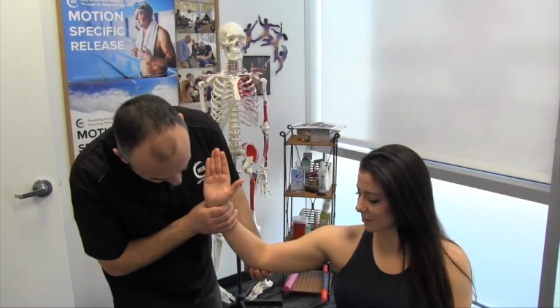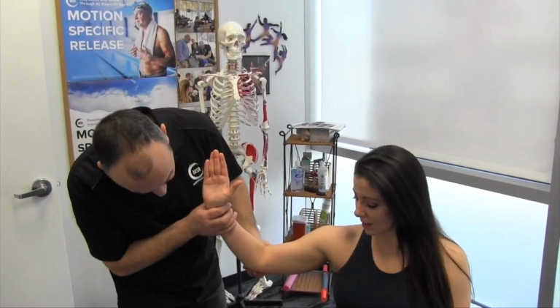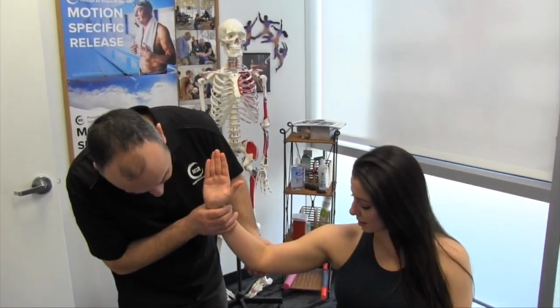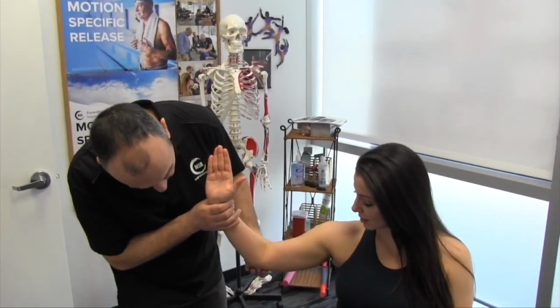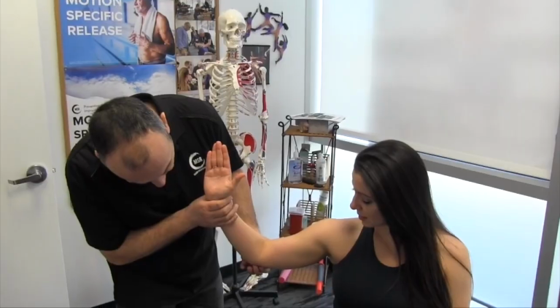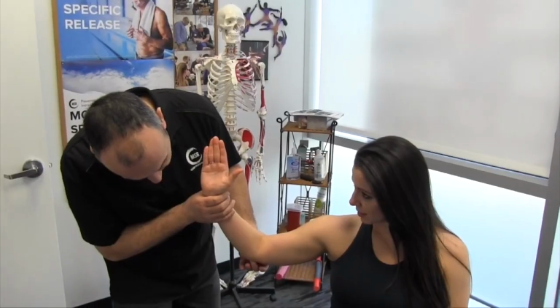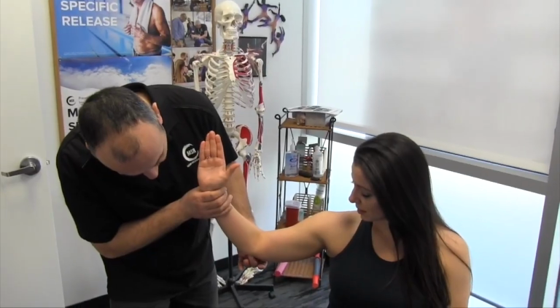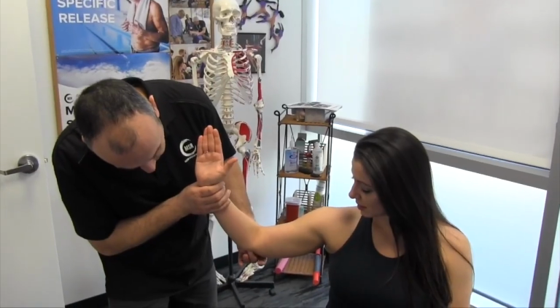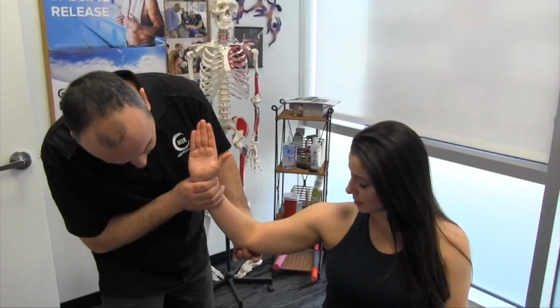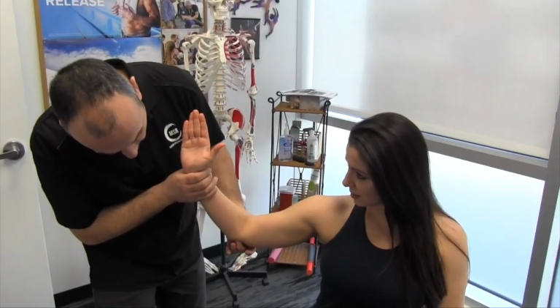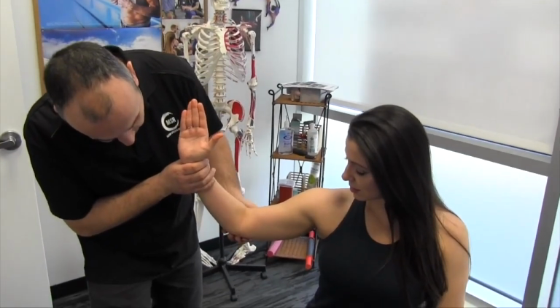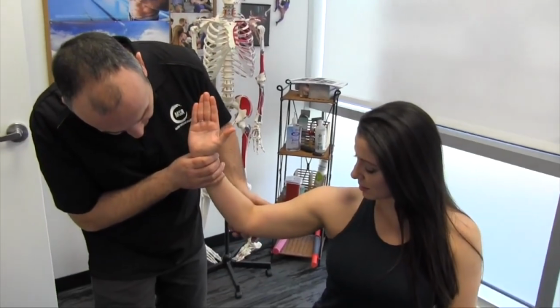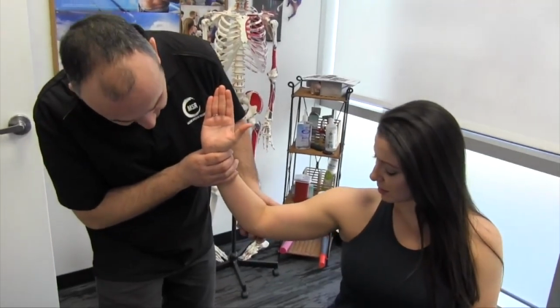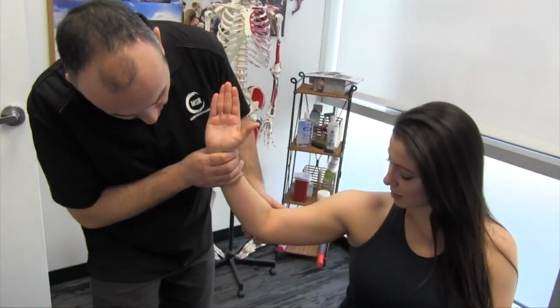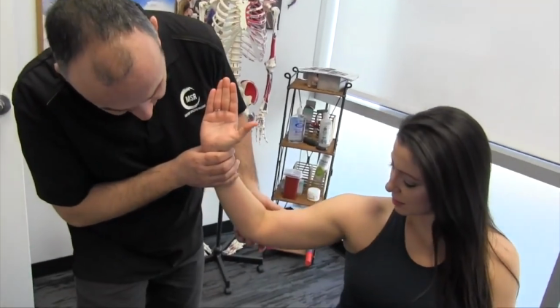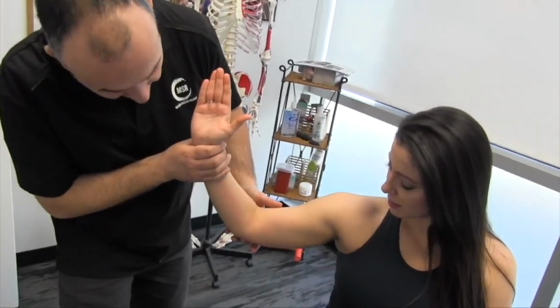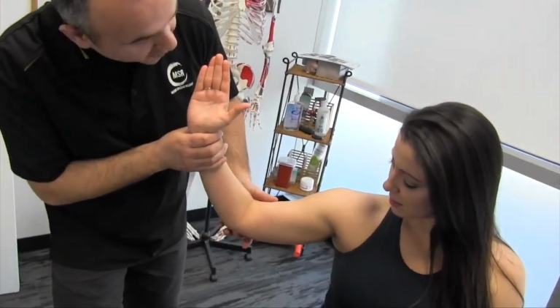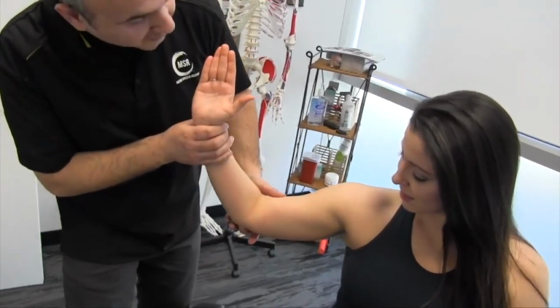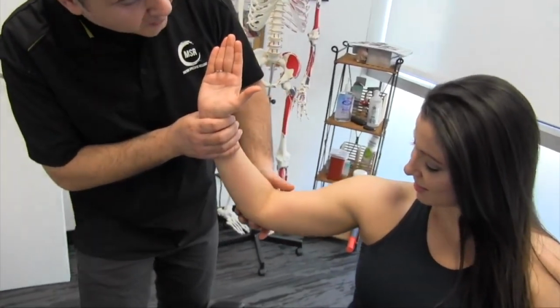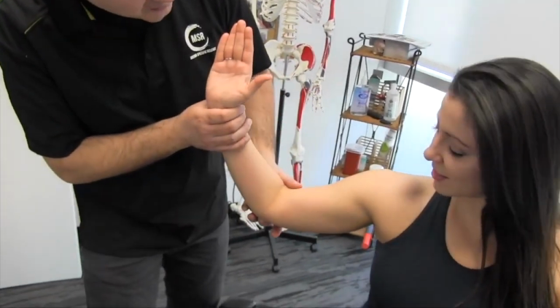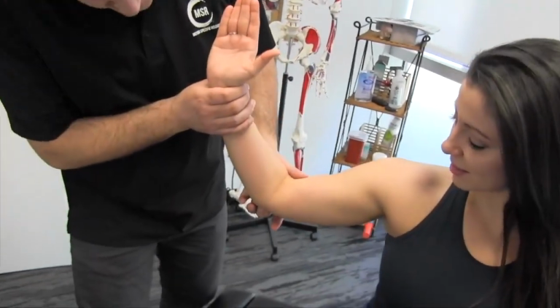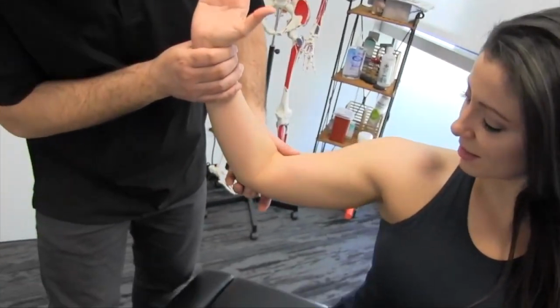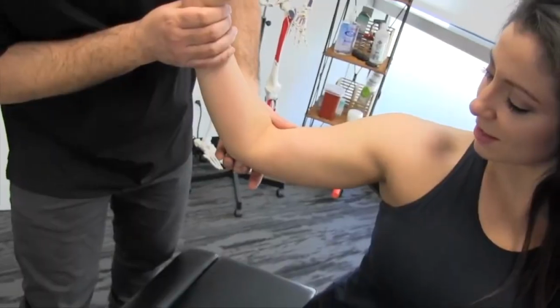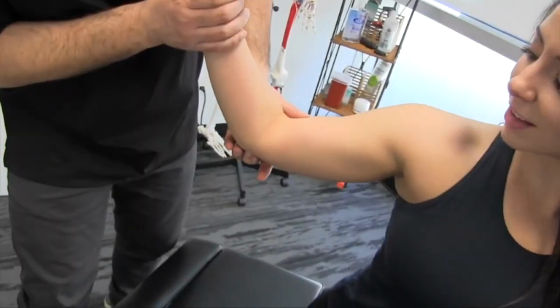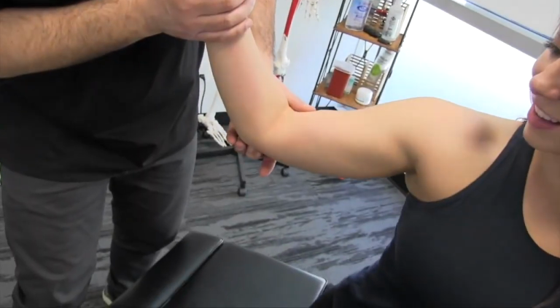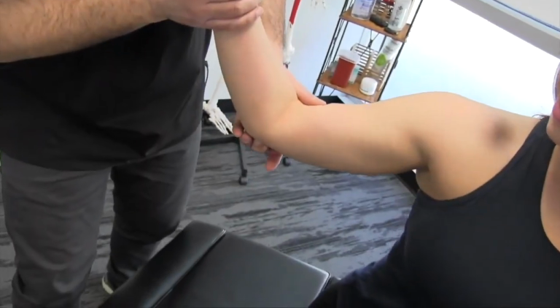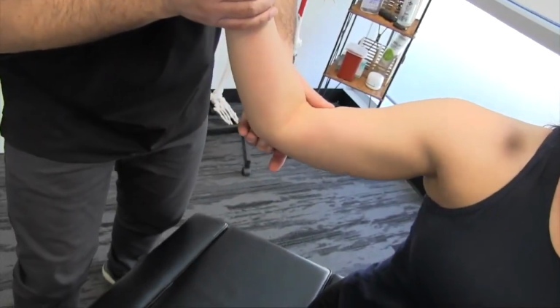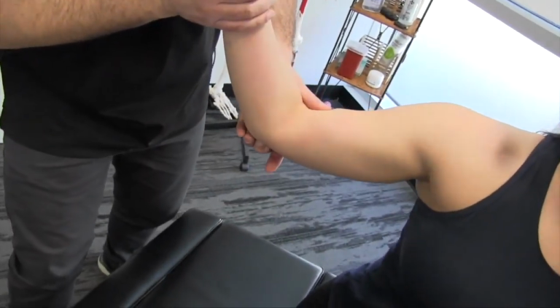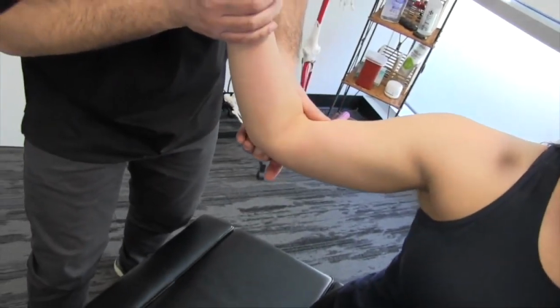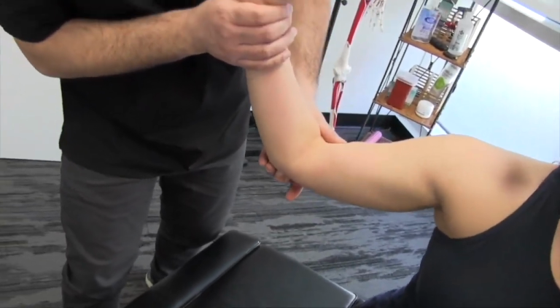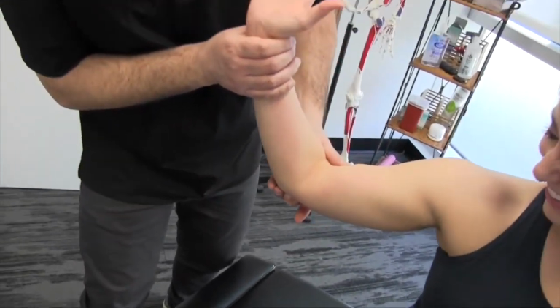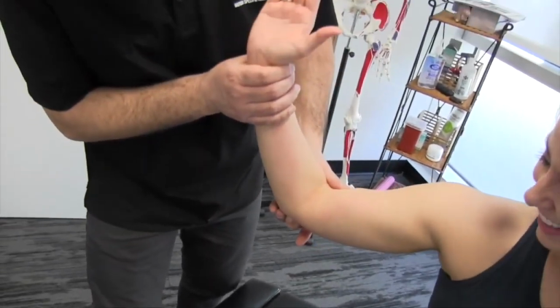Once it gets to the elbow, just behind the medial epicondyle is the cubital tunnel, and the nerve traverses right through there. So if I kind of poke in here you can feel that tingling — the funny bone — exactly.